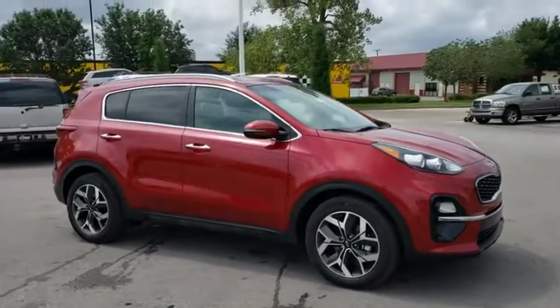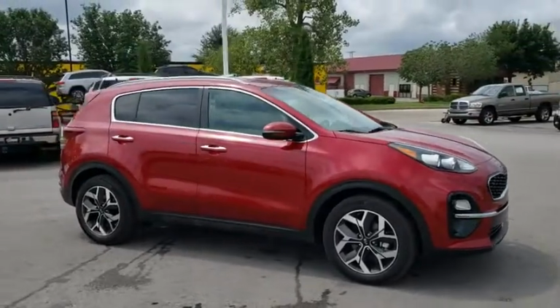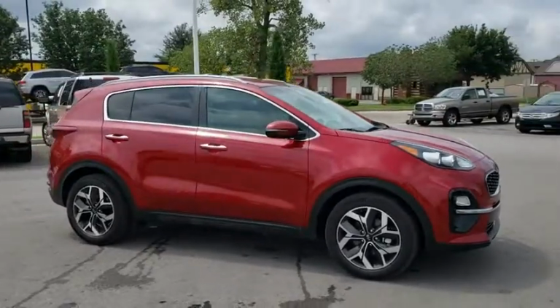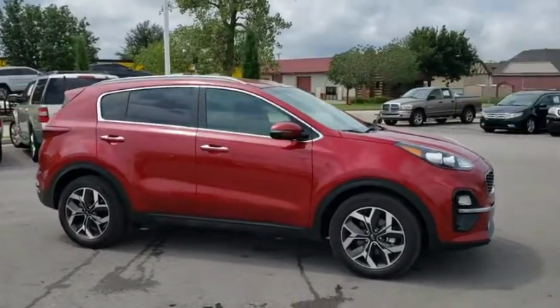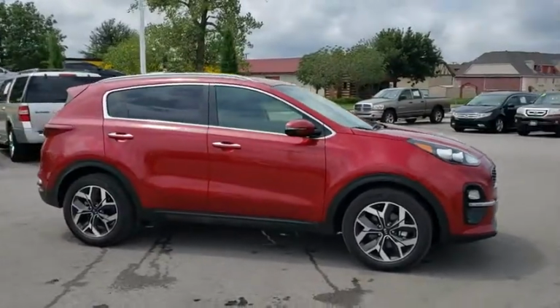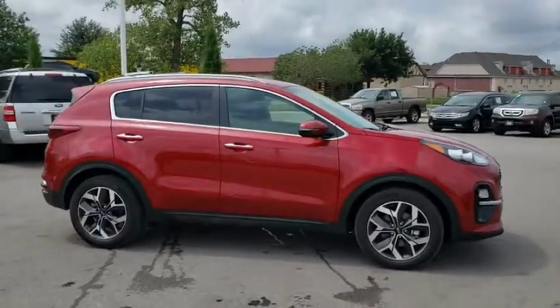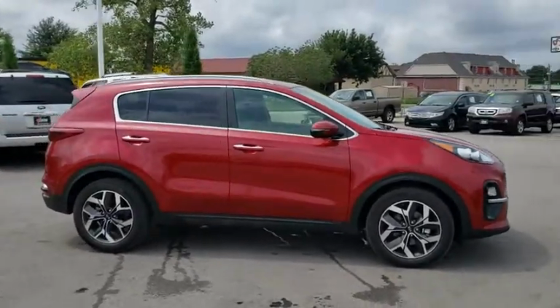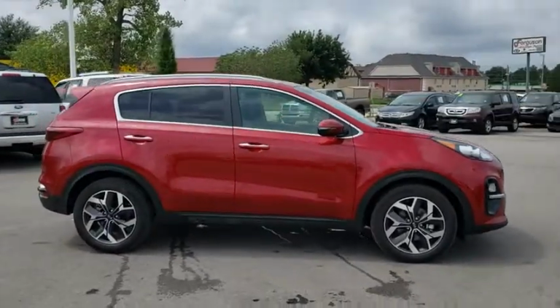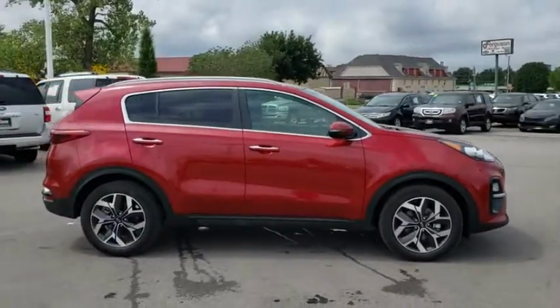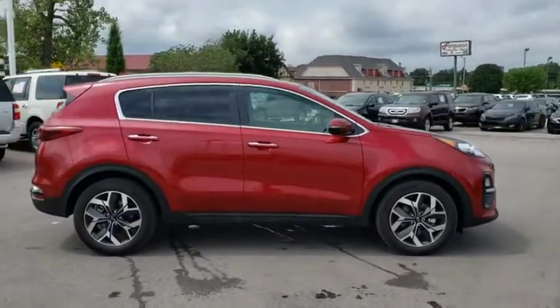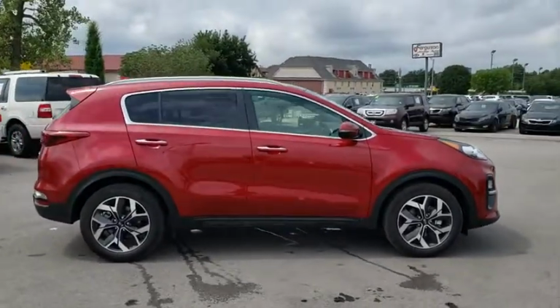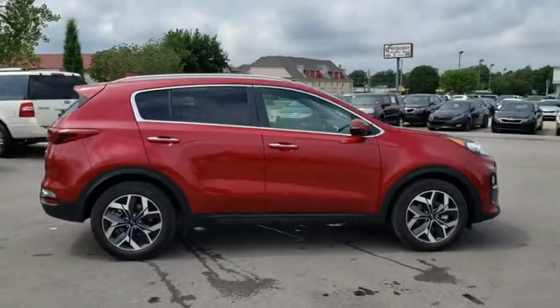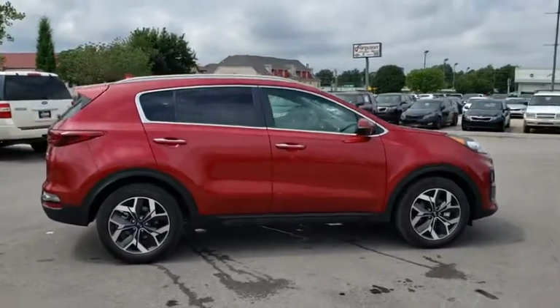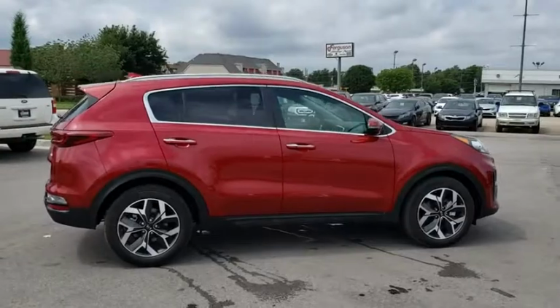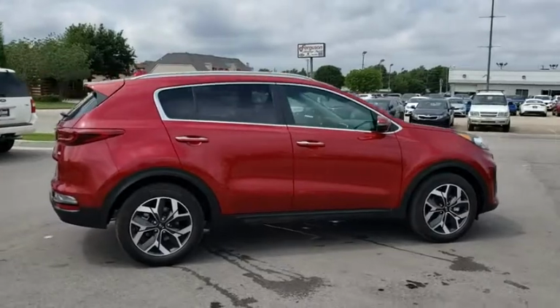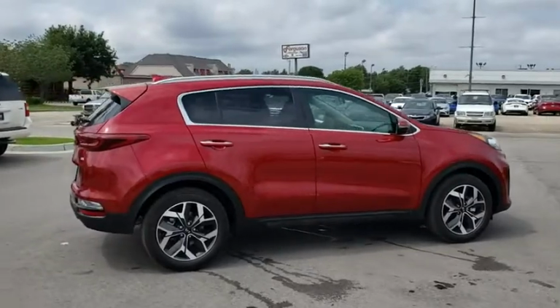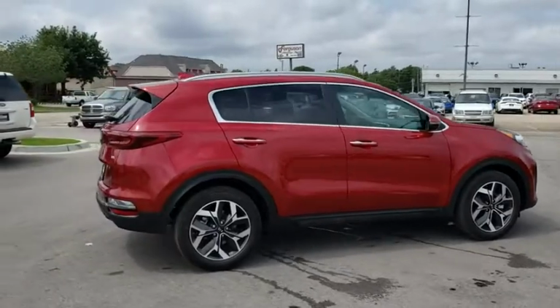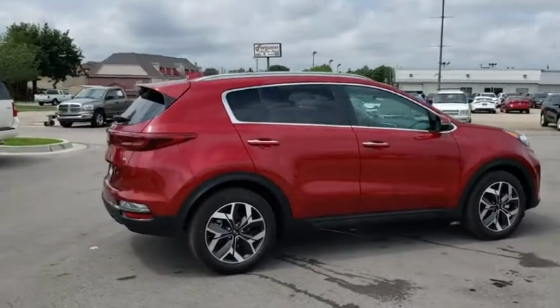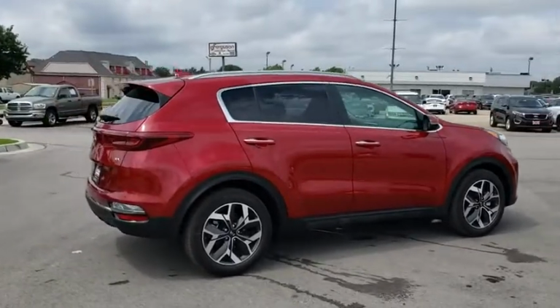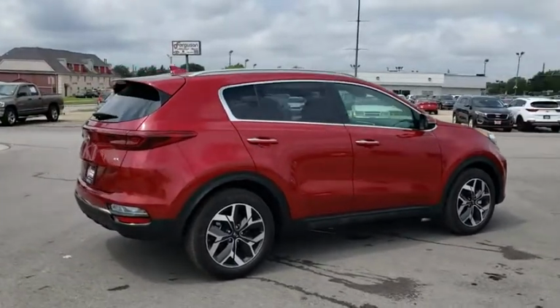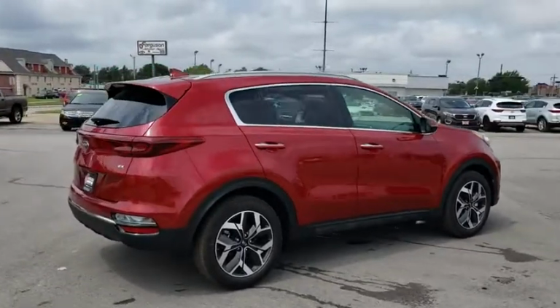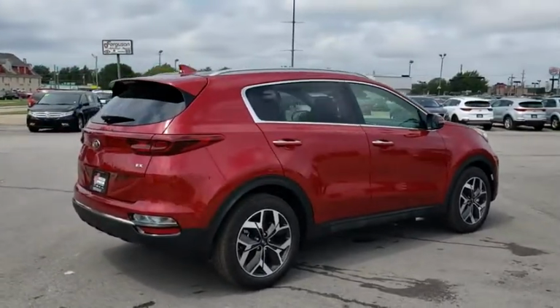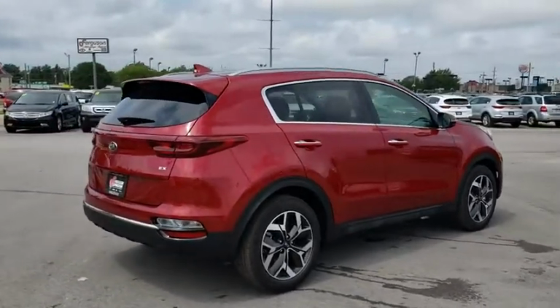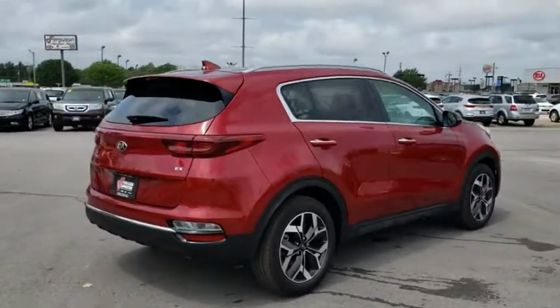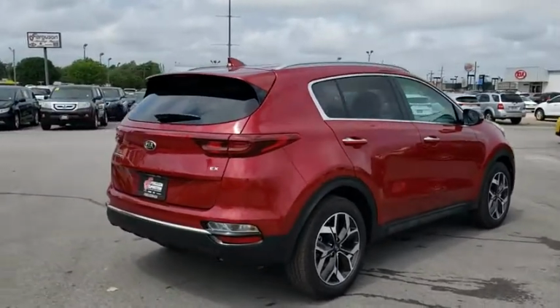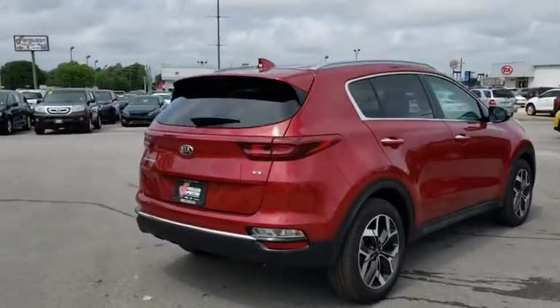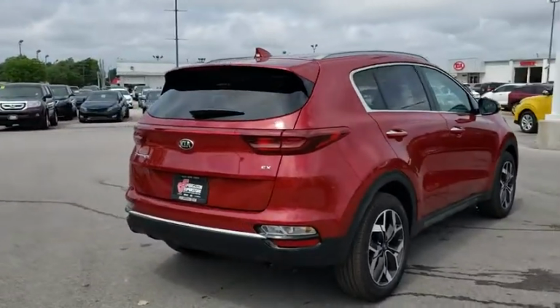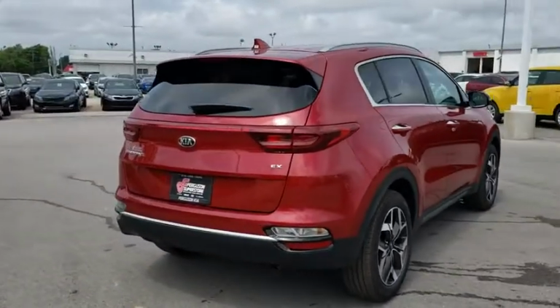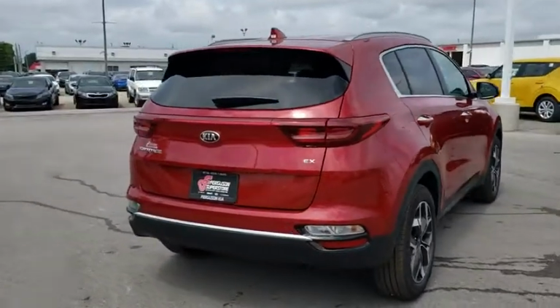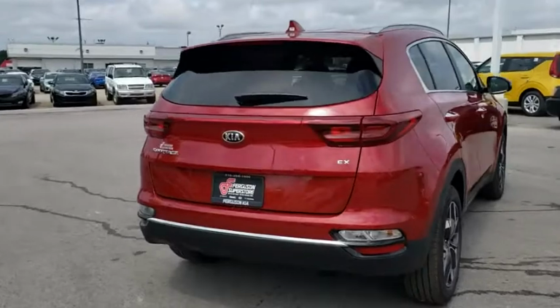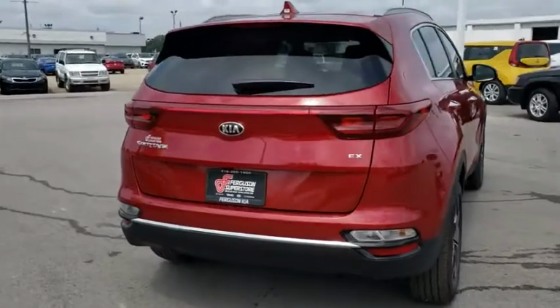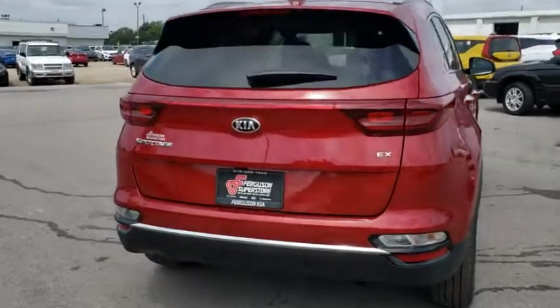Here are some of this vehicle's great options: backup camera, keyless entry, anti-lock braking system, traction control, power liftgate, lane departure warning, stability control.